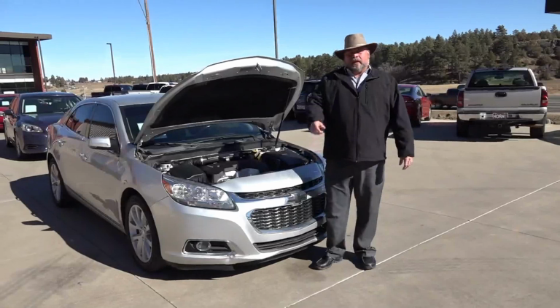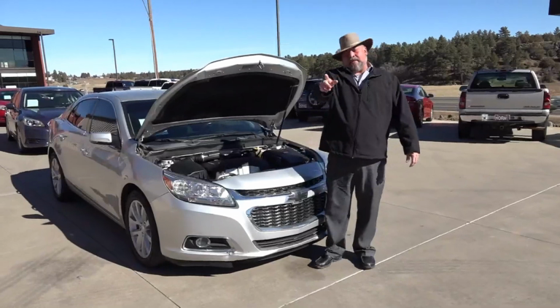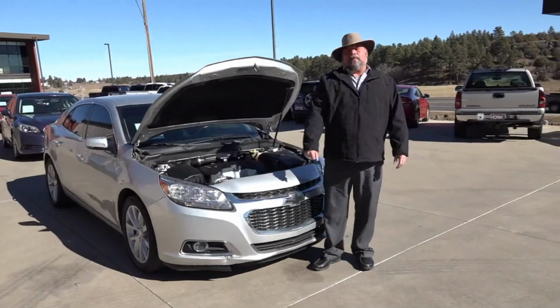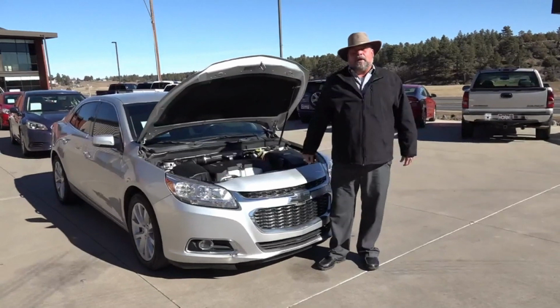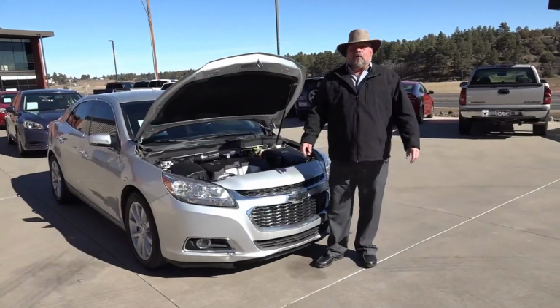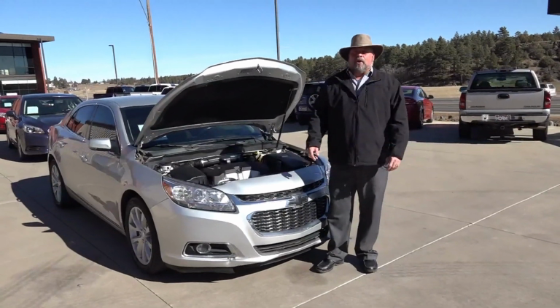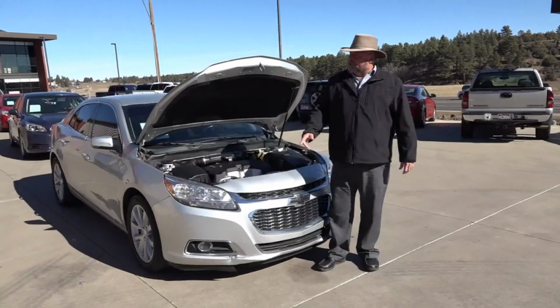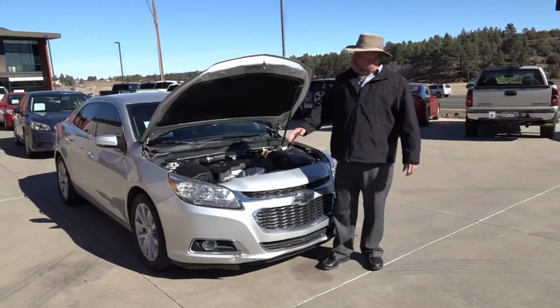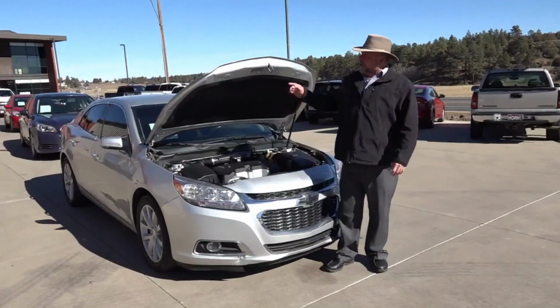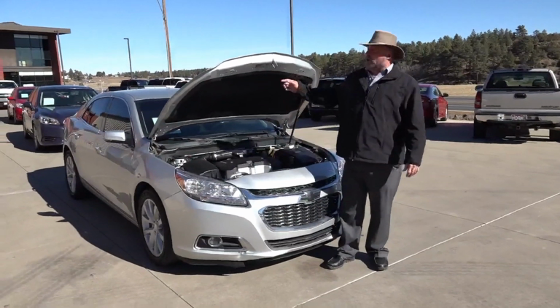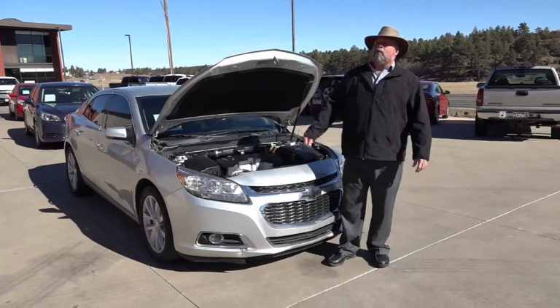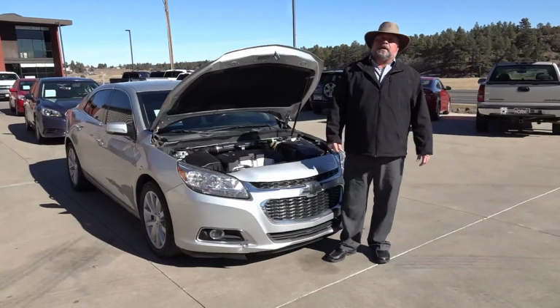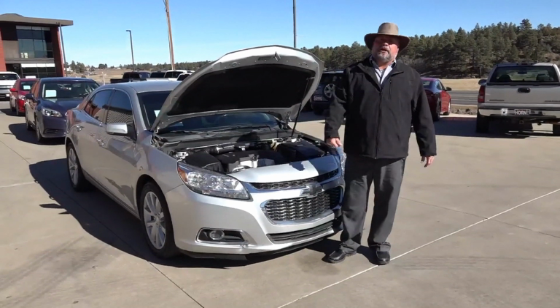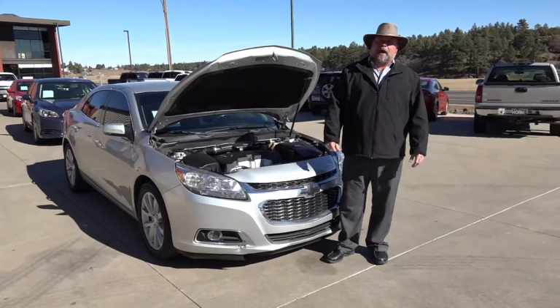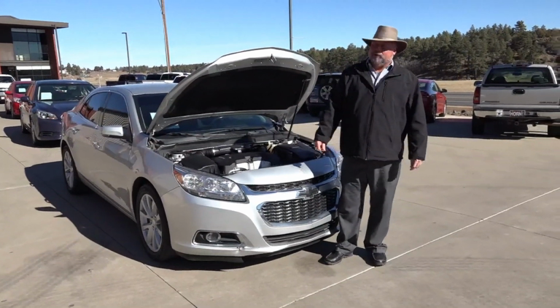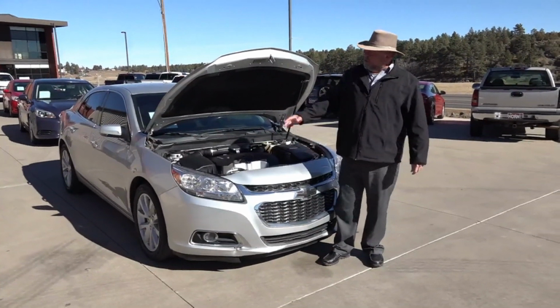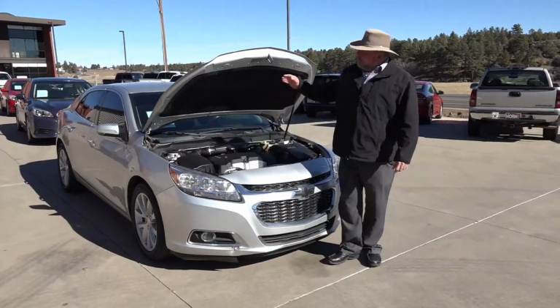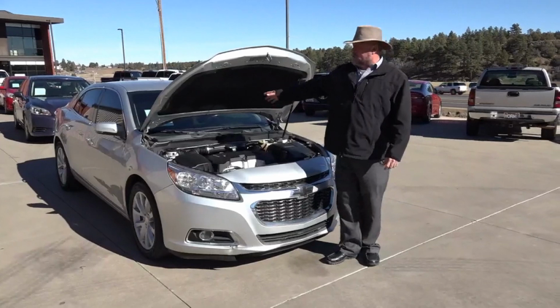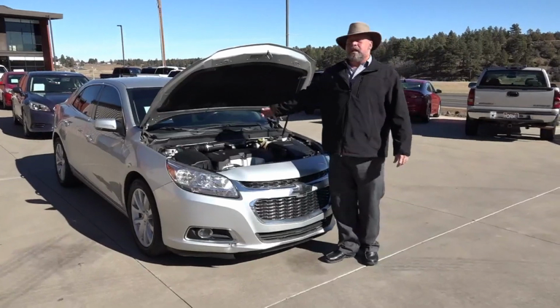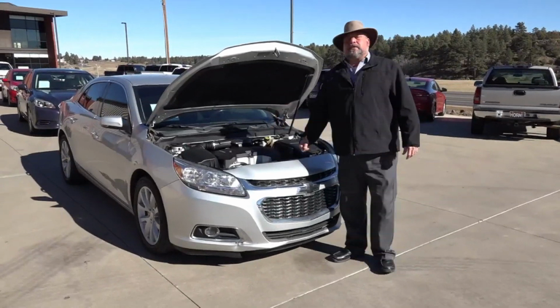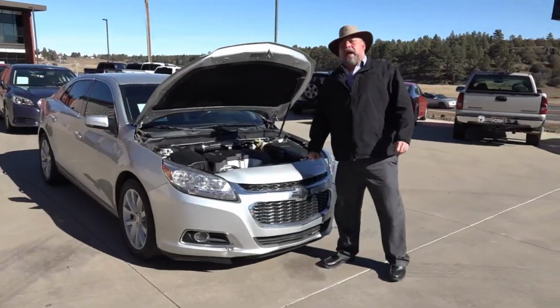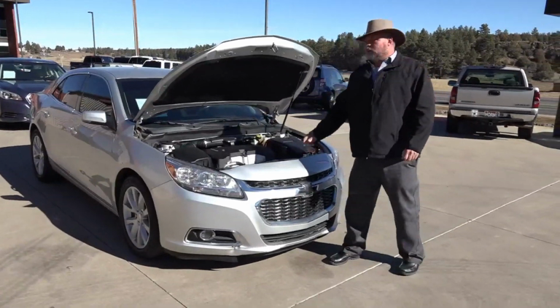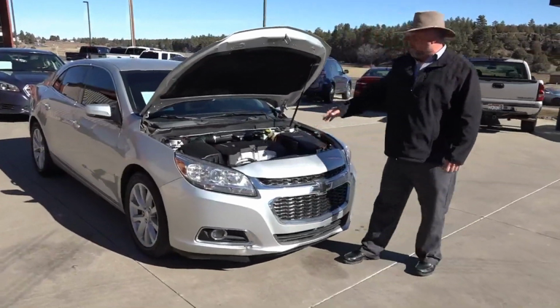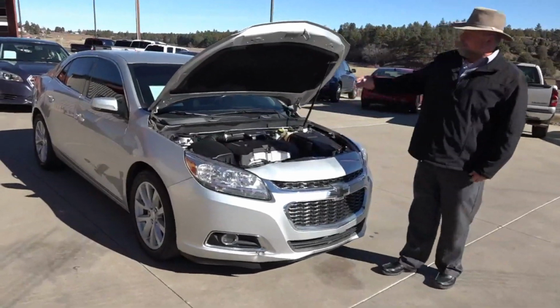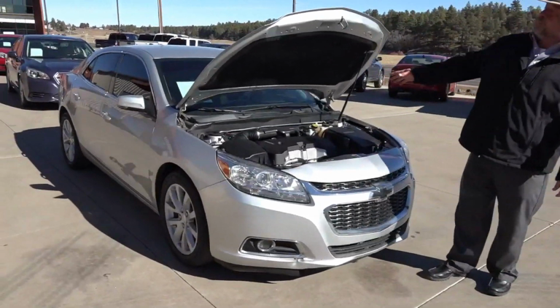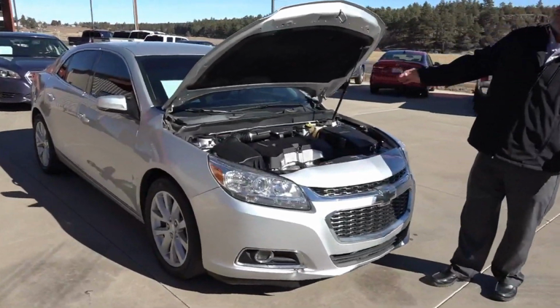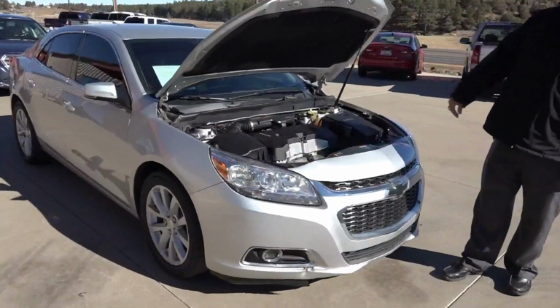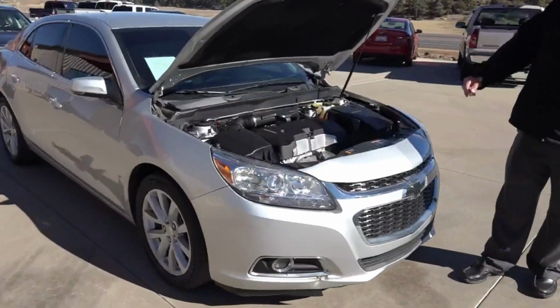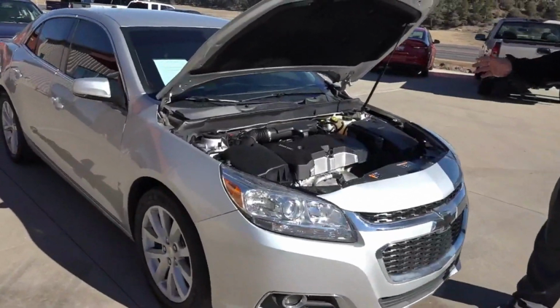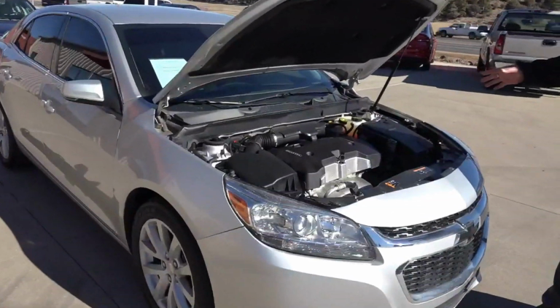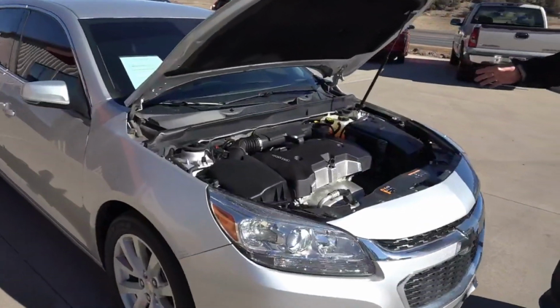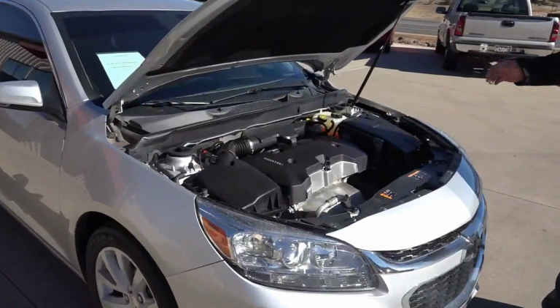Hey there, Big Rich at Horn Motors. Today we've got a 2014 Chevy Malibu — this is the LT package, powered by the 2.5 four-cylinder.